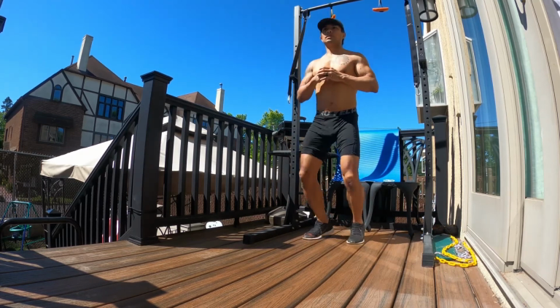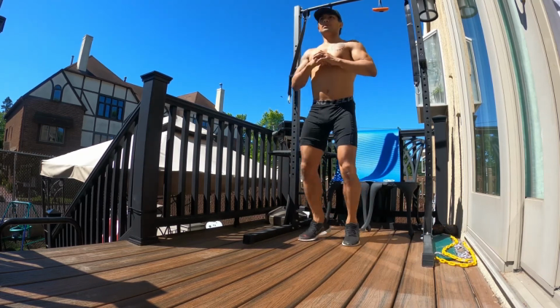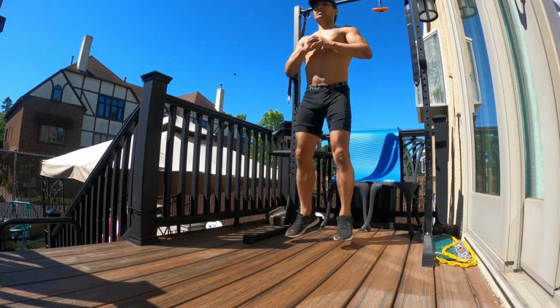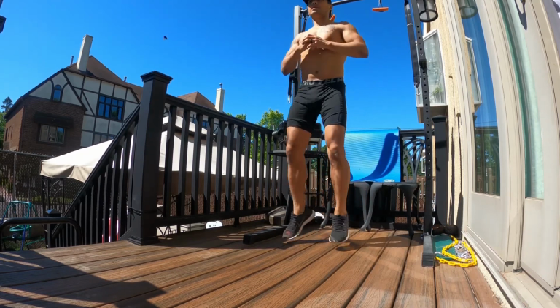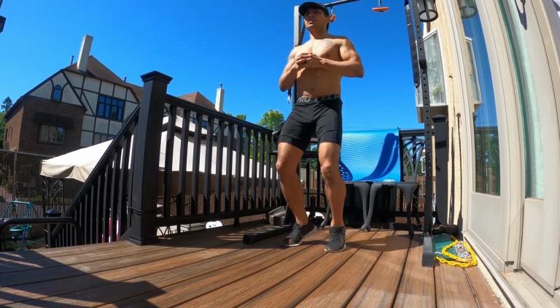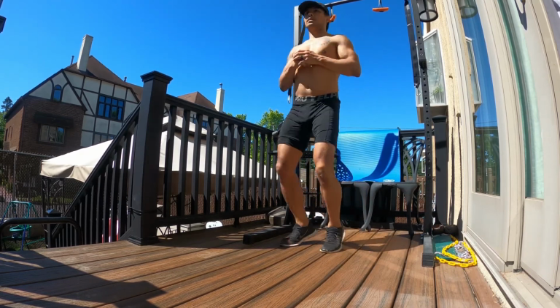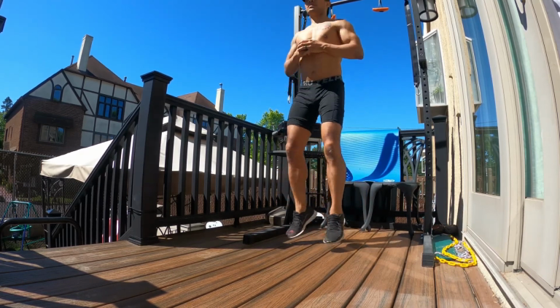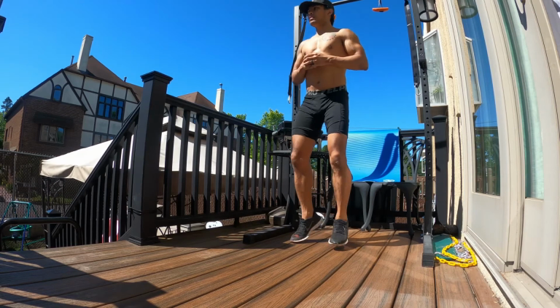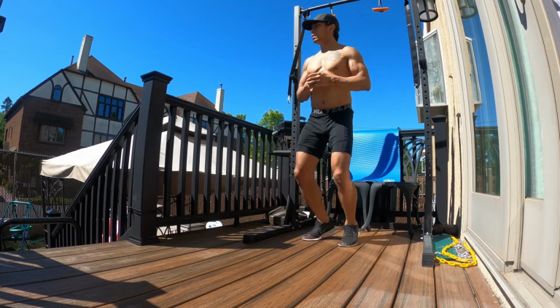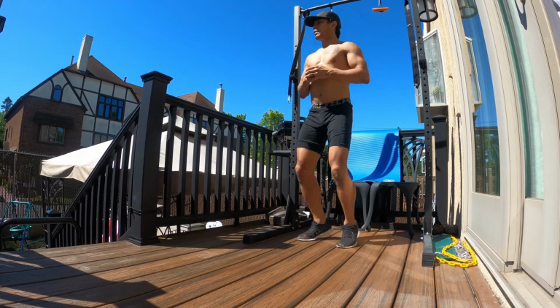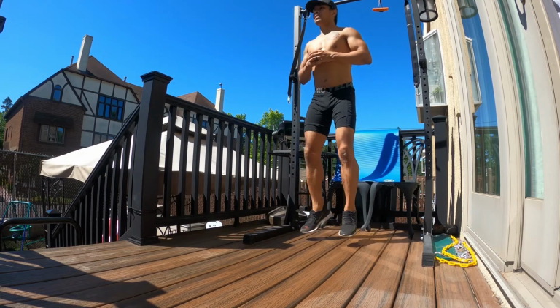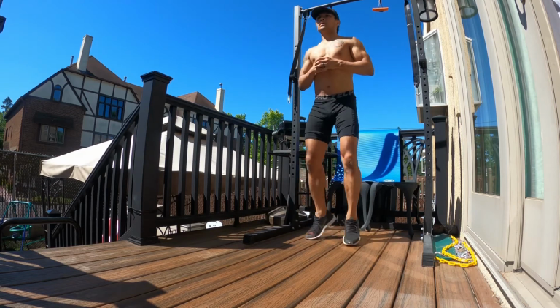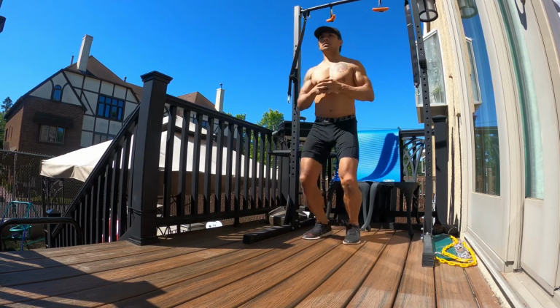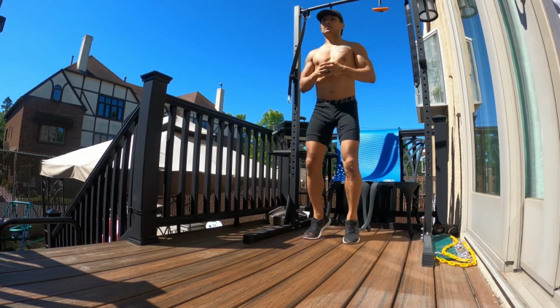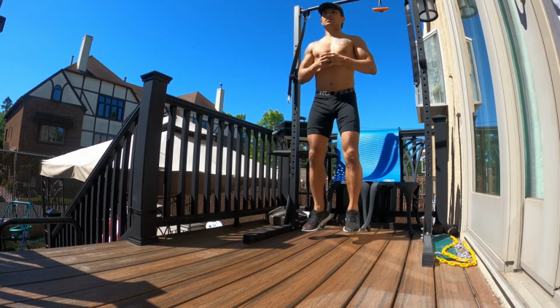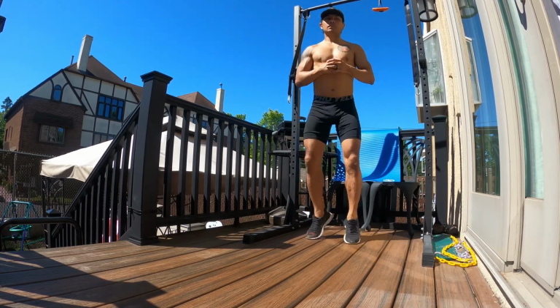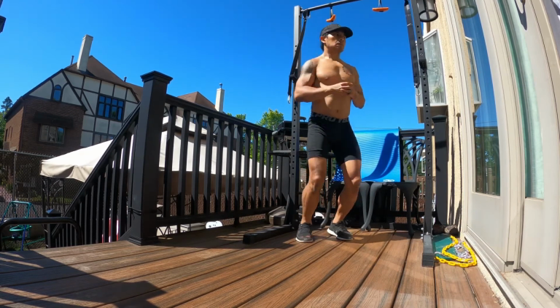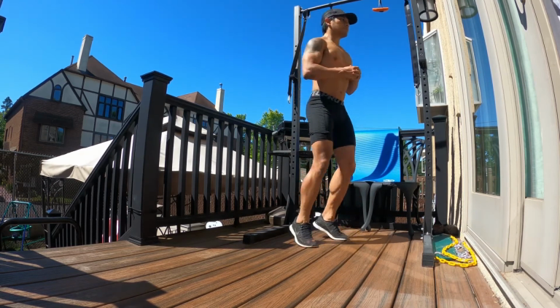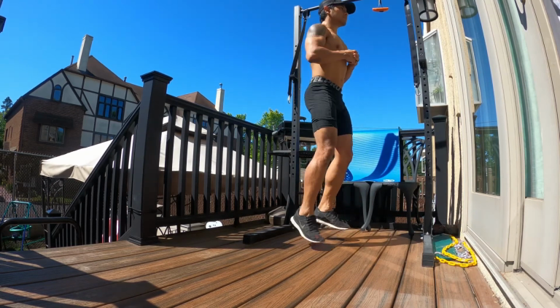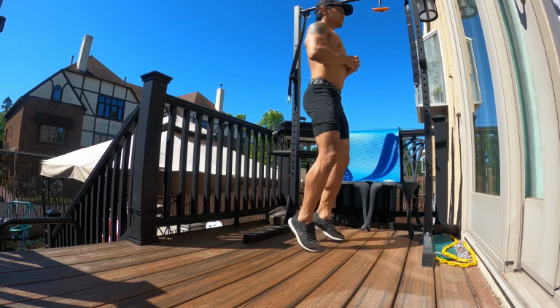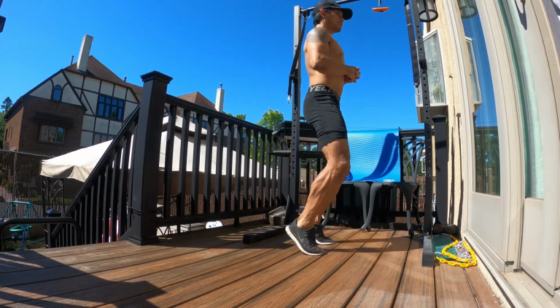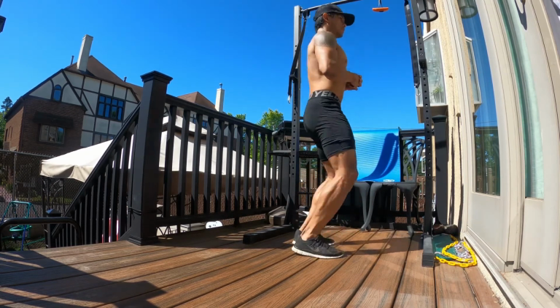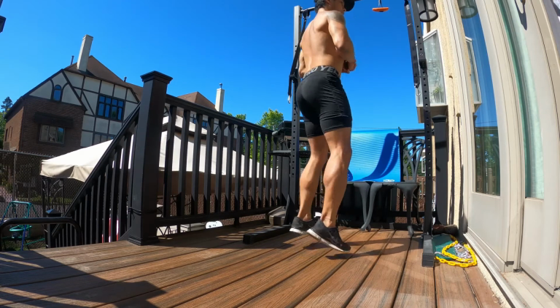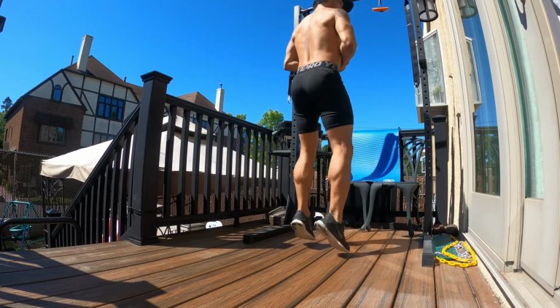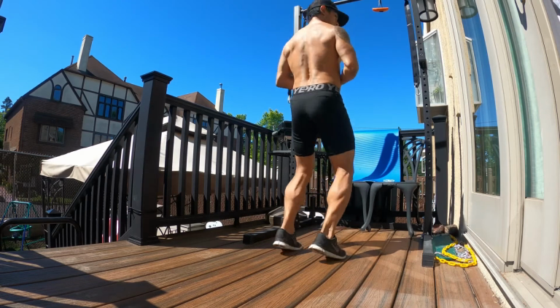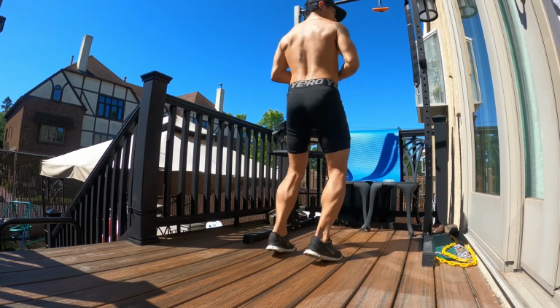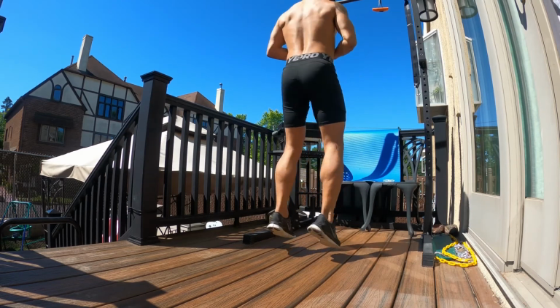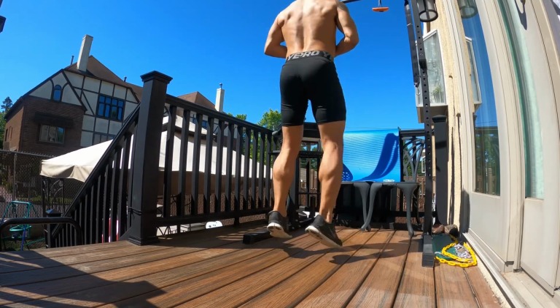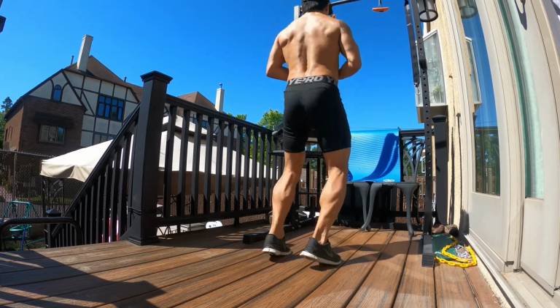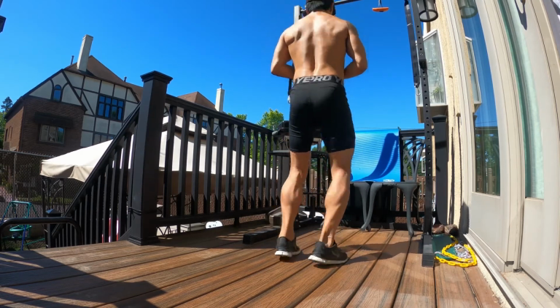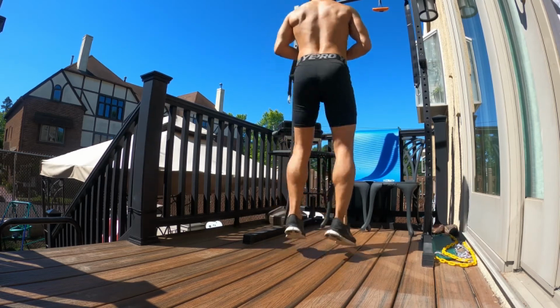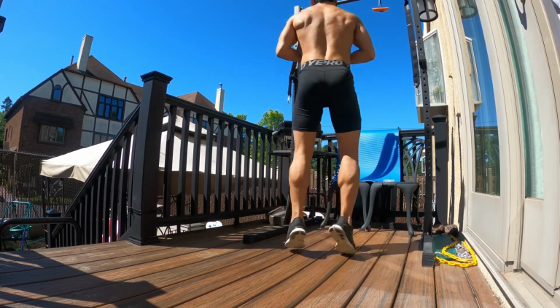Try to come down as softly as possible and try not to touch your heels on the ground at all. Keep those legs straight, keep that chest high, keep that posture and just keep repeating.